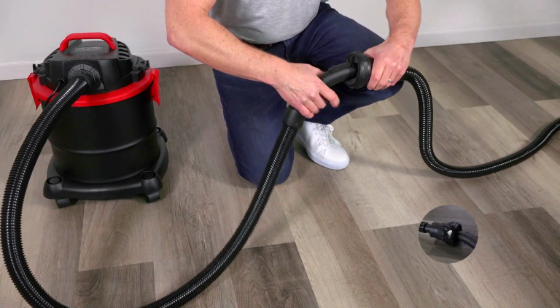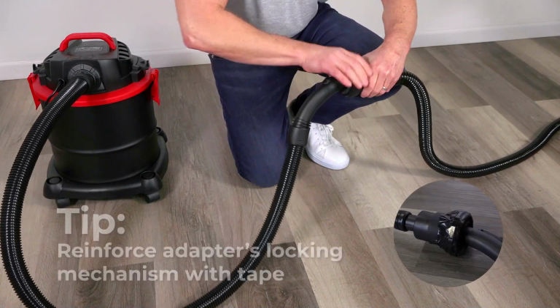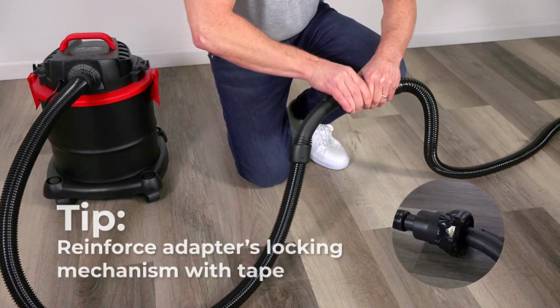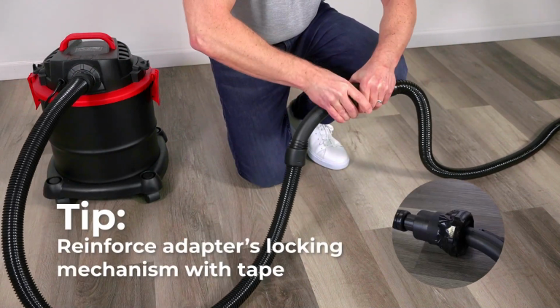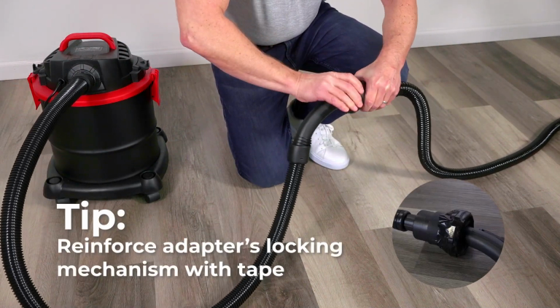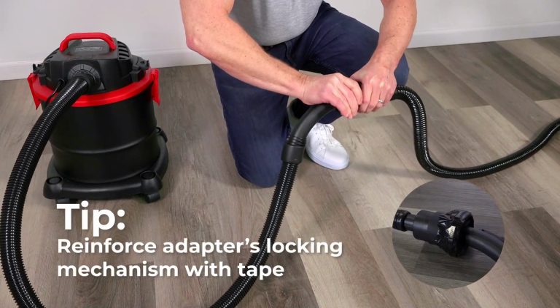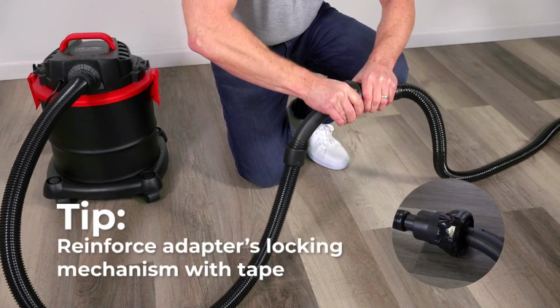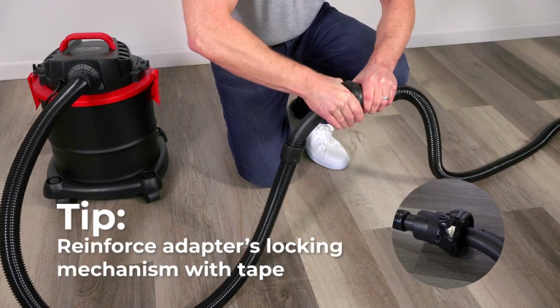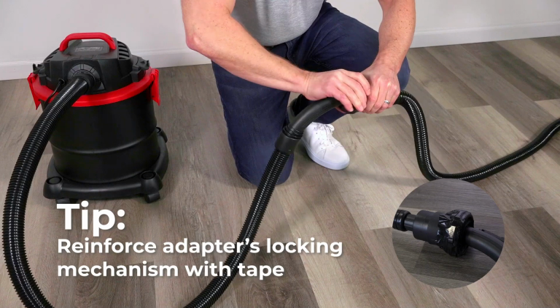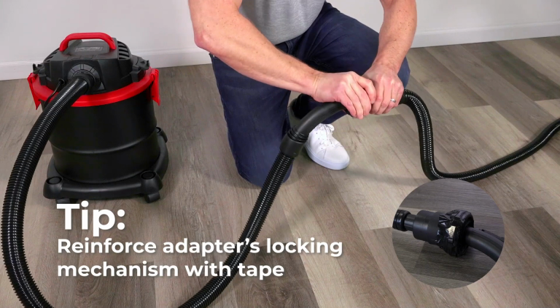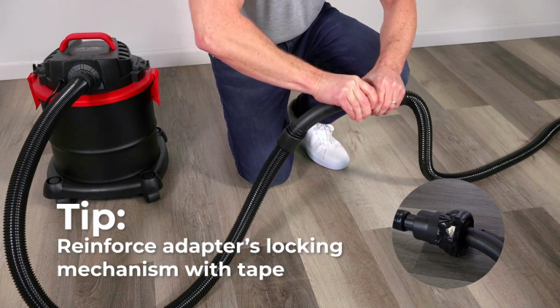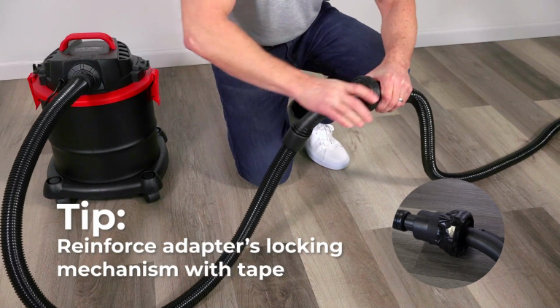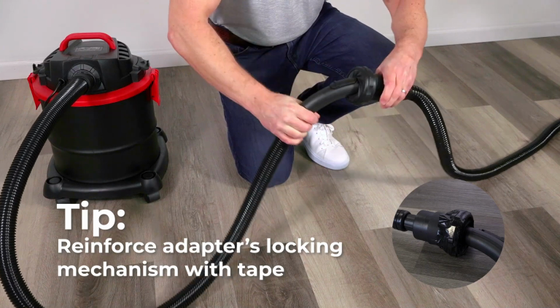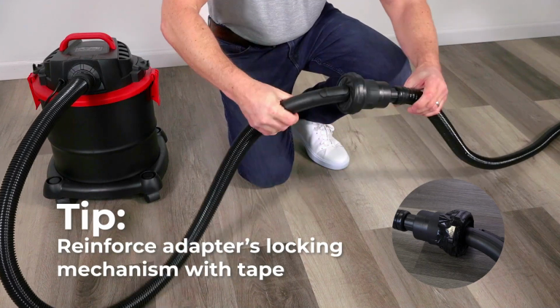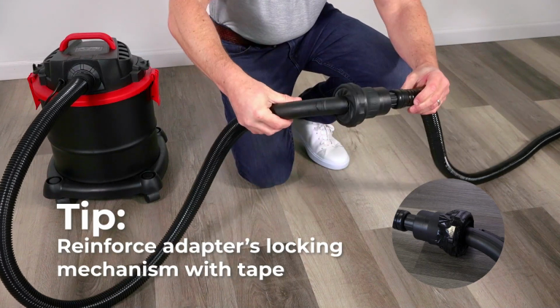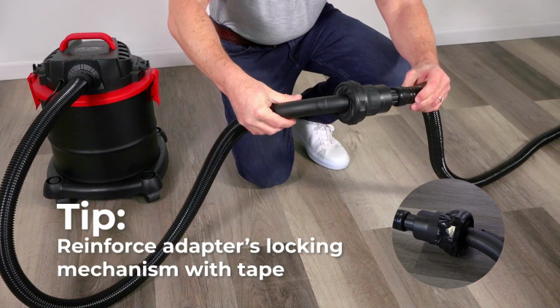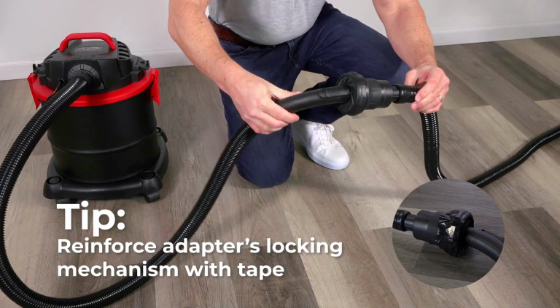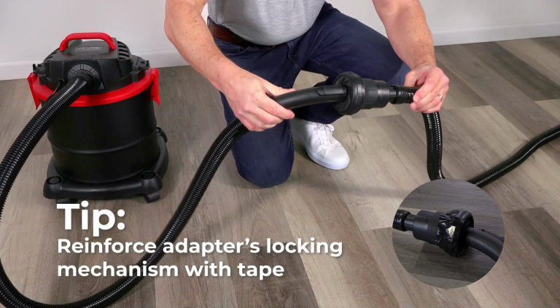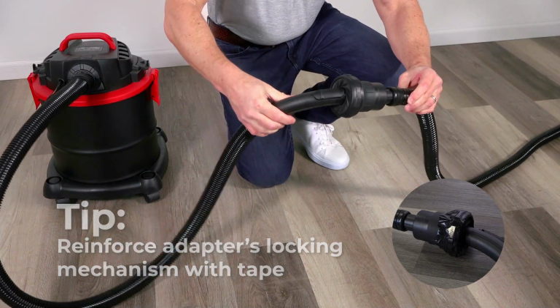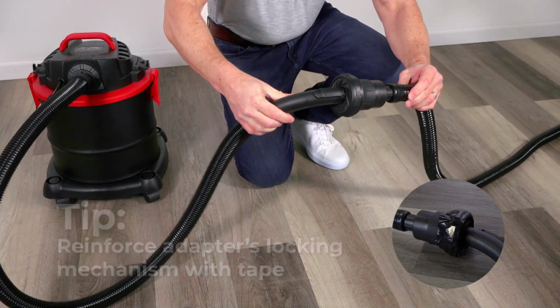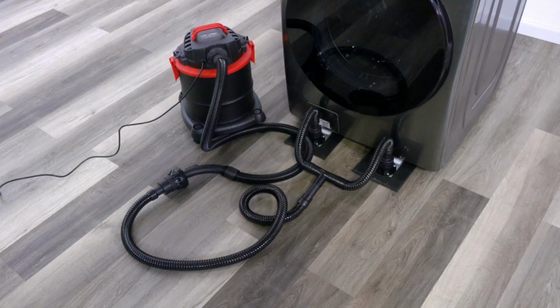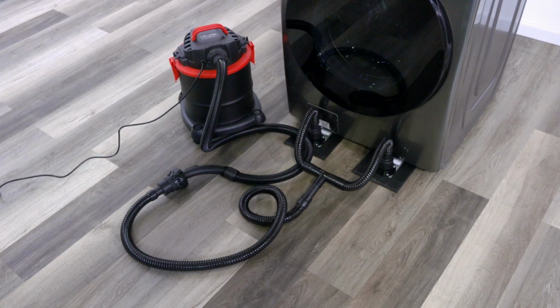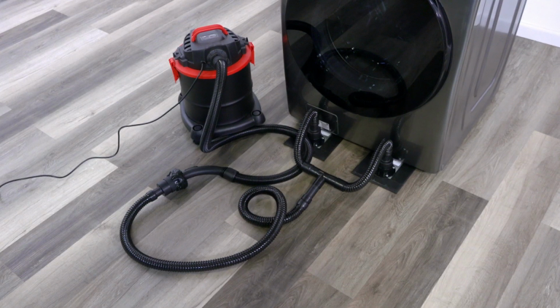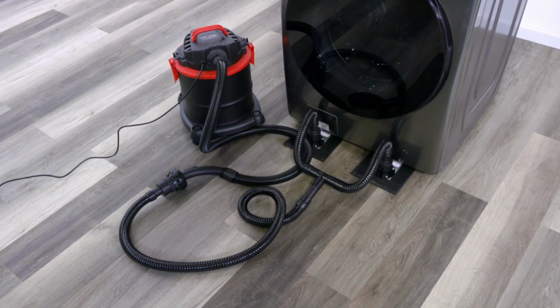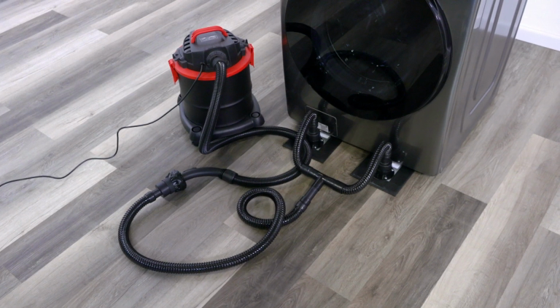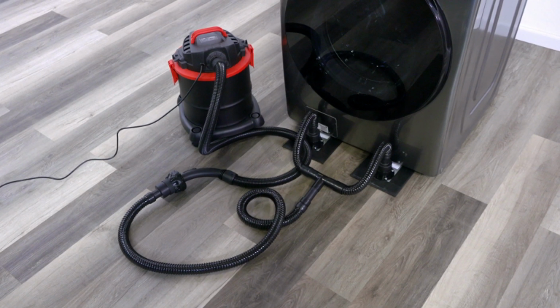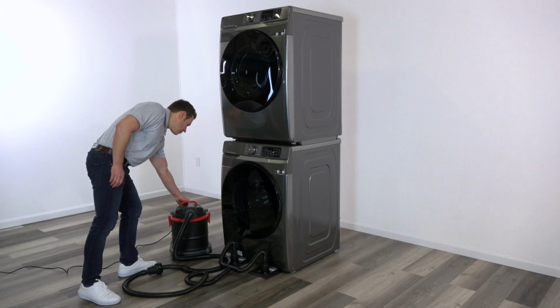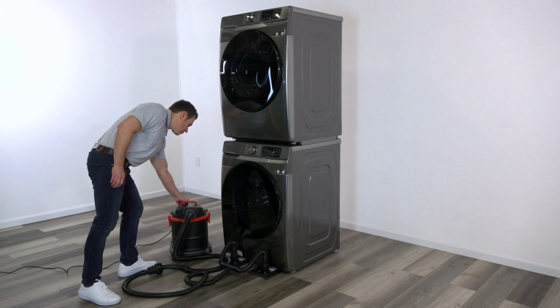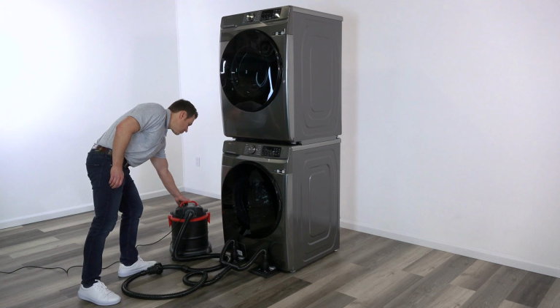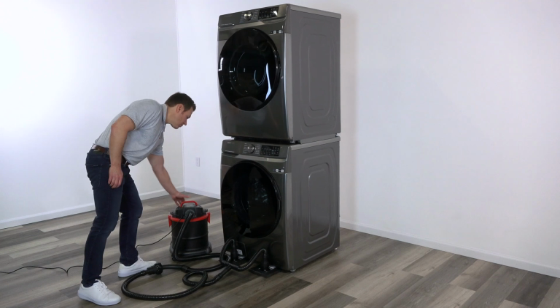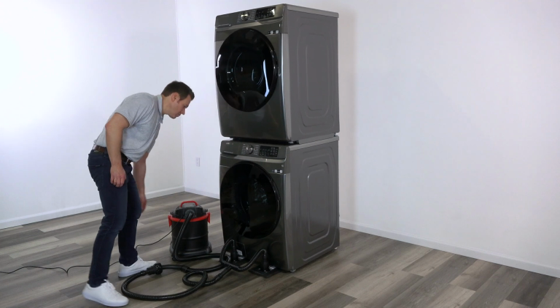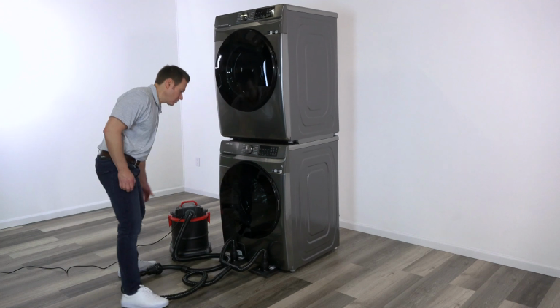Reinforcing the adapter's locking mechanism with tape can prevent it from being pulled open during use. With all connections in place, your AirSled Hover Blades are ready for use.